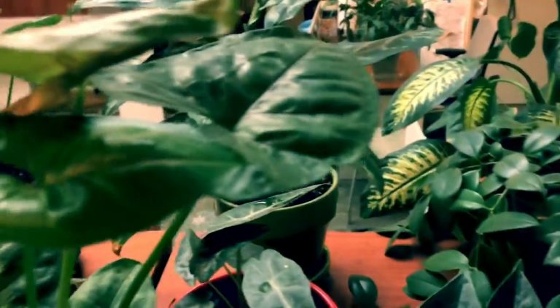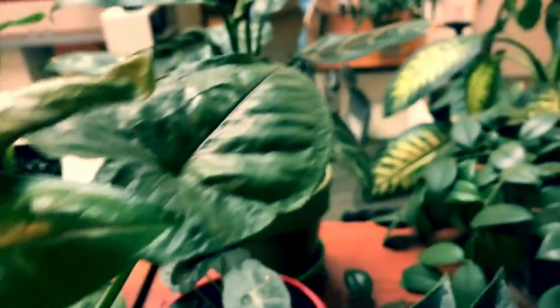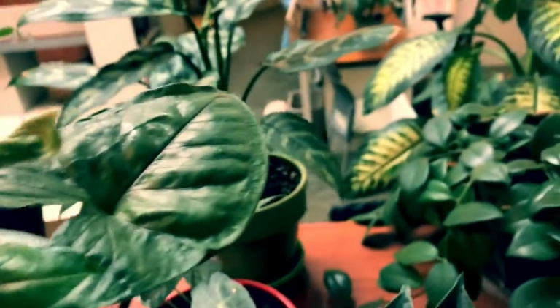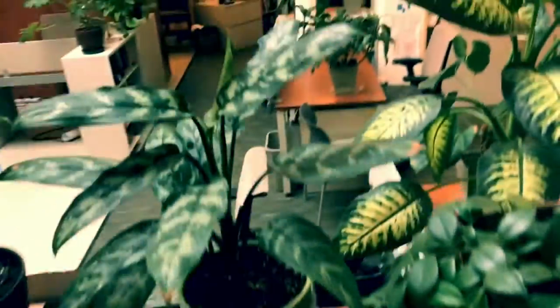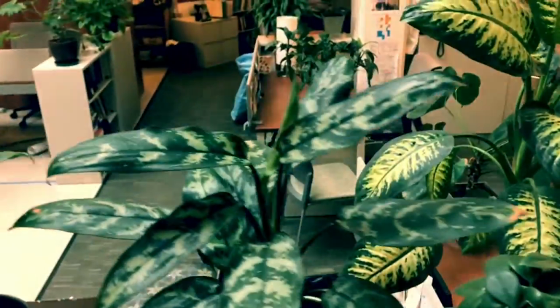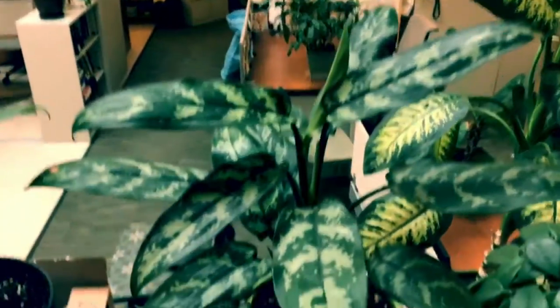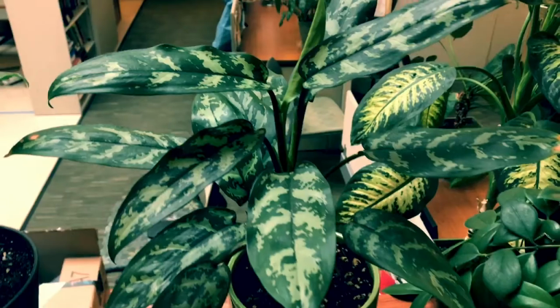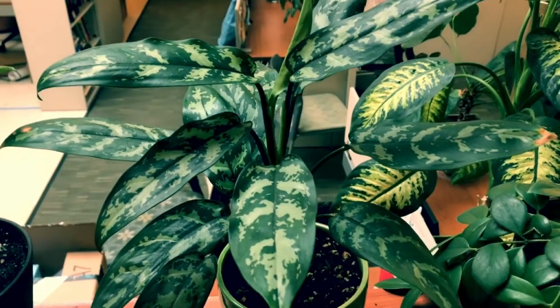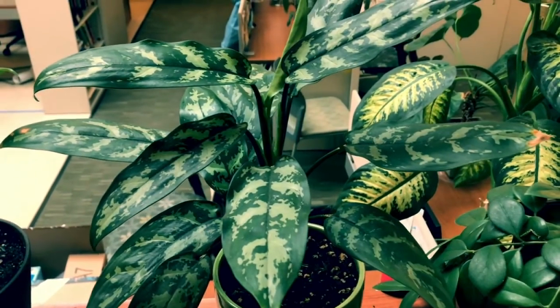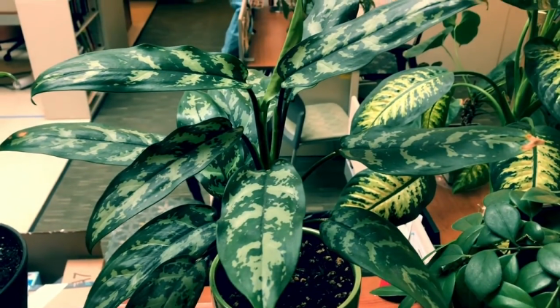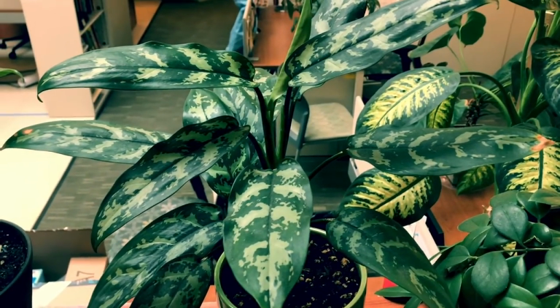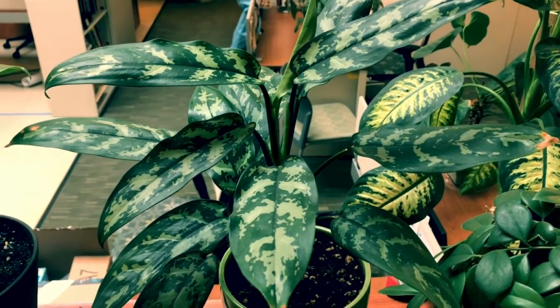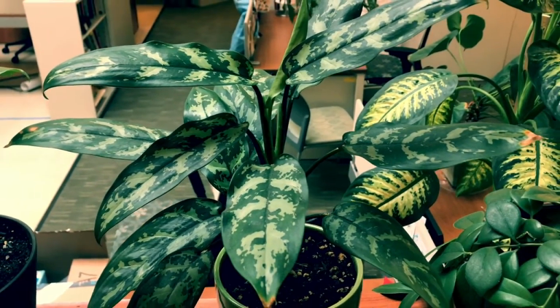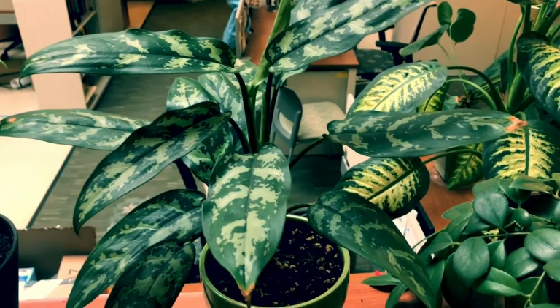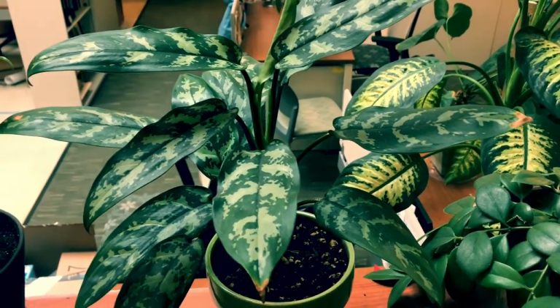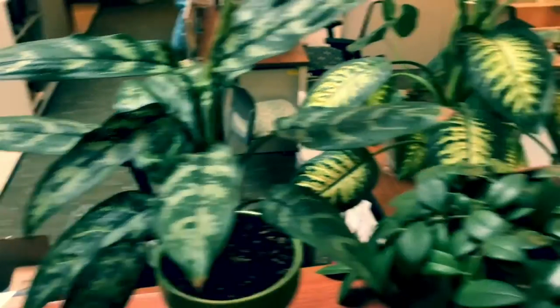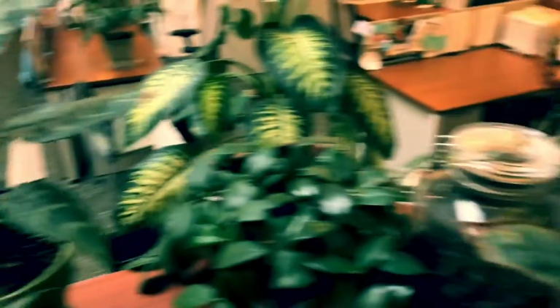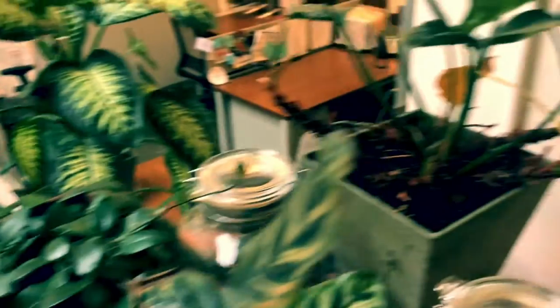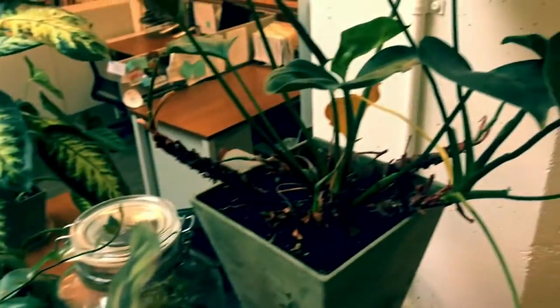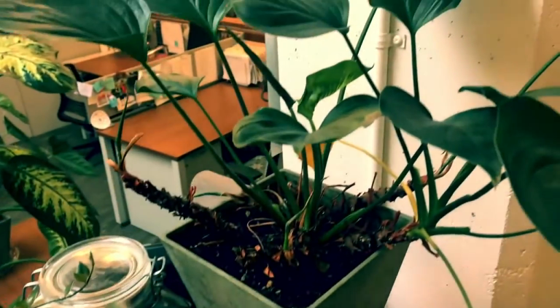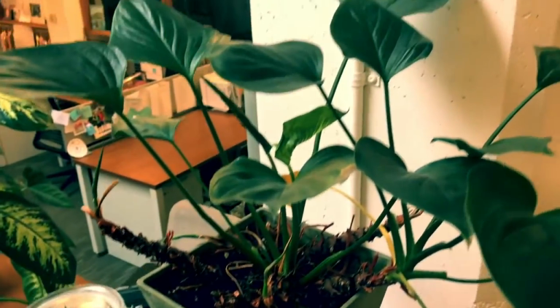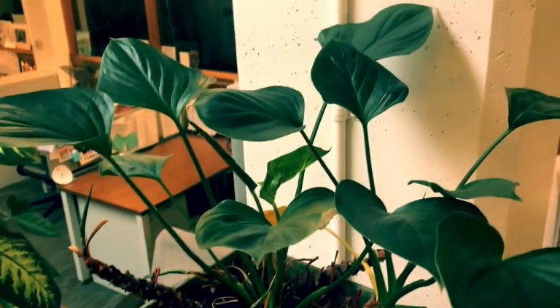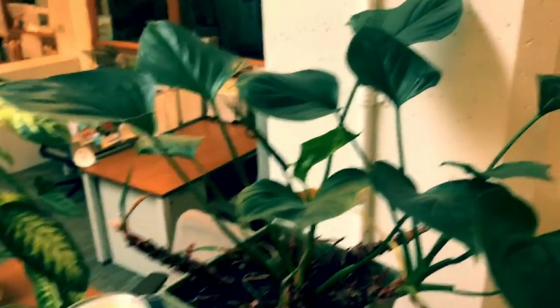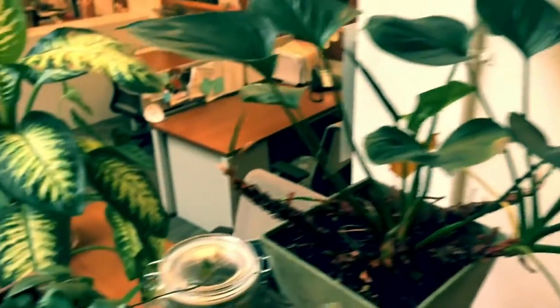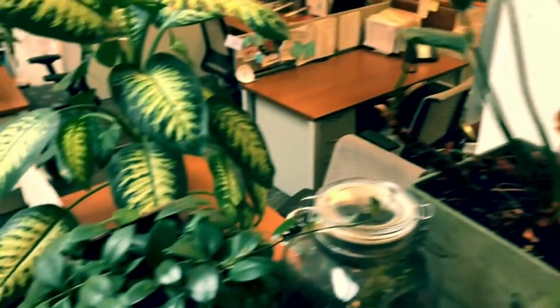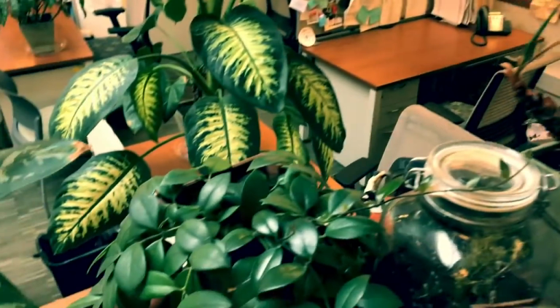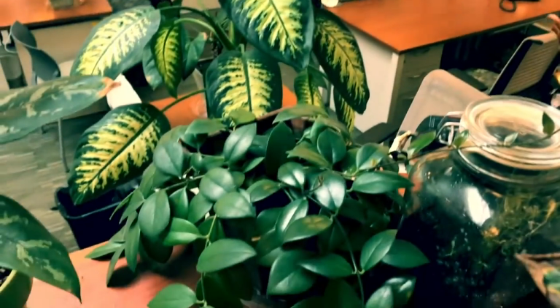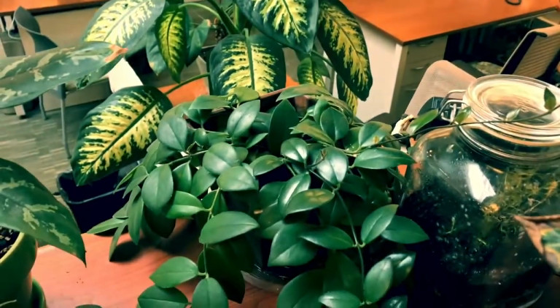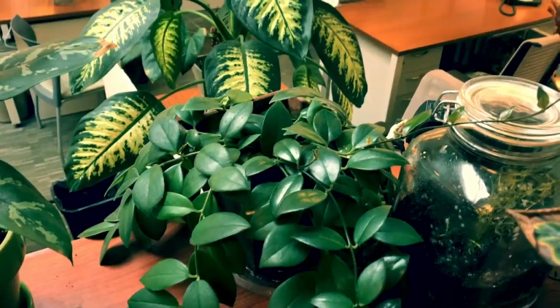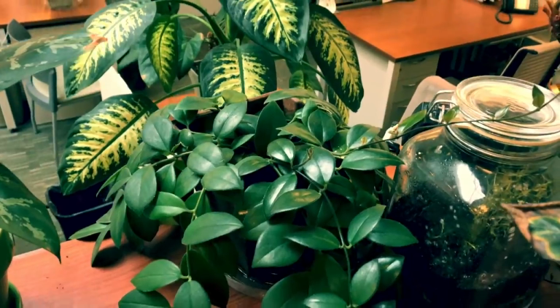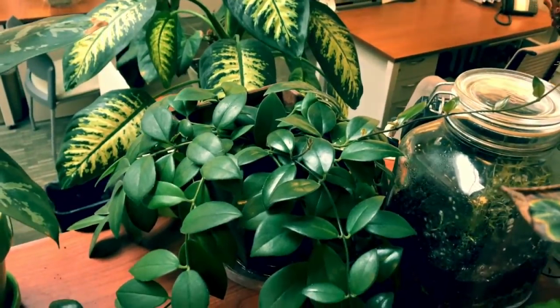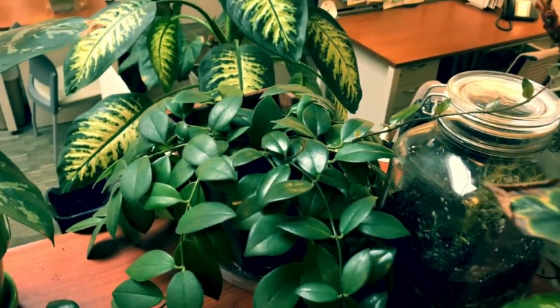Another elephant ear back there. That's an aglomenia — I think that's what they call it, also called Chinese evergreen. And here's another philodendron. And that is the parent, or the big lipstick plant.